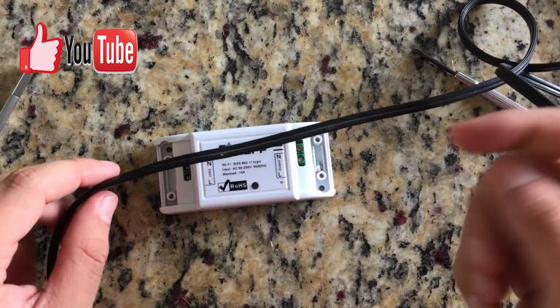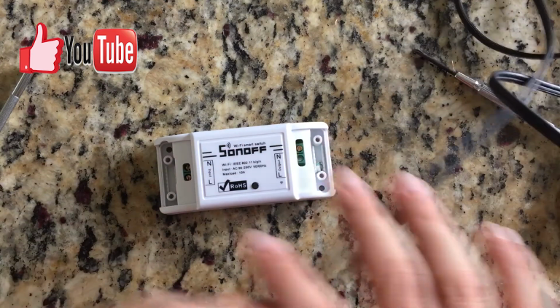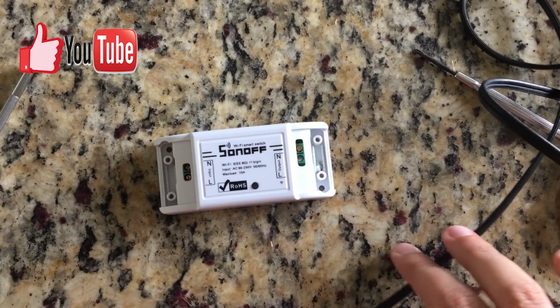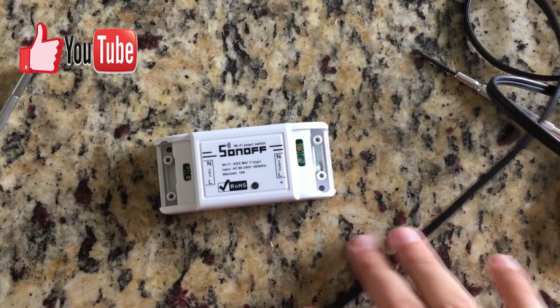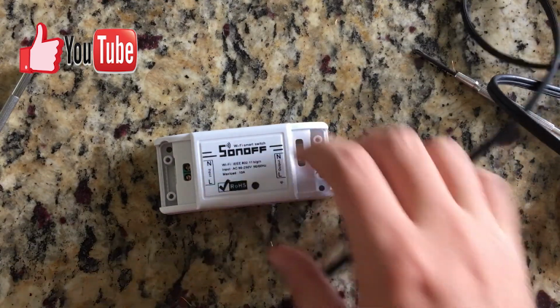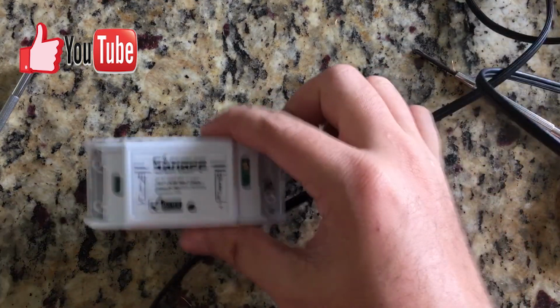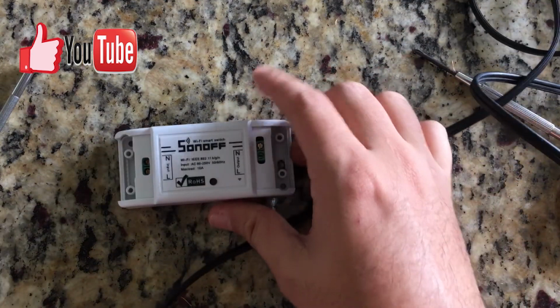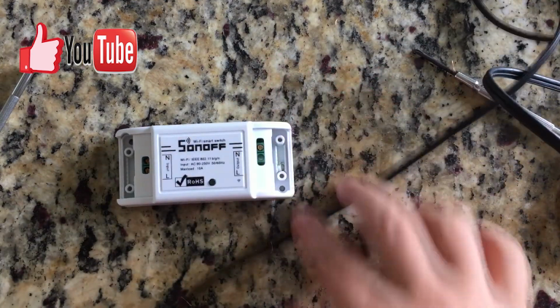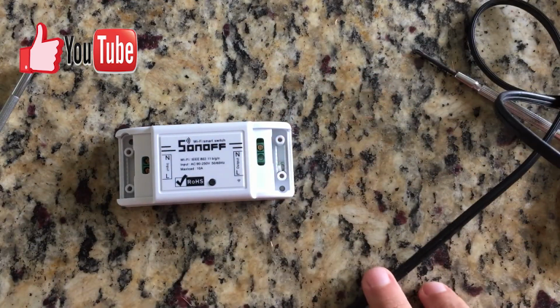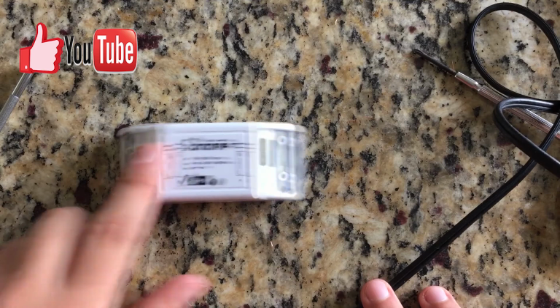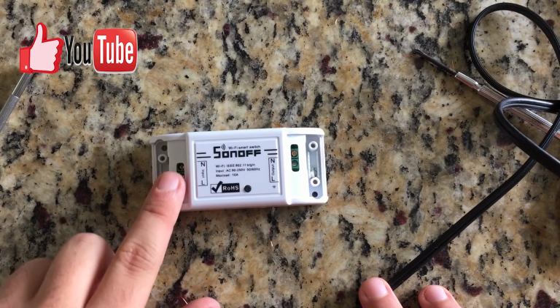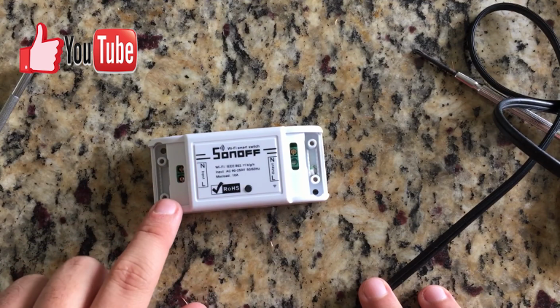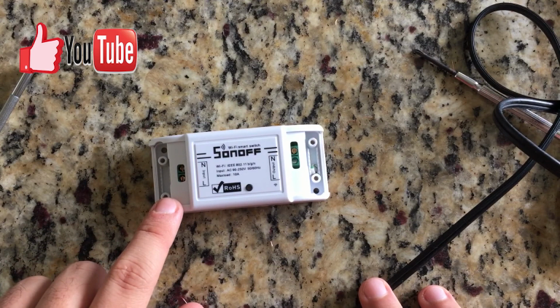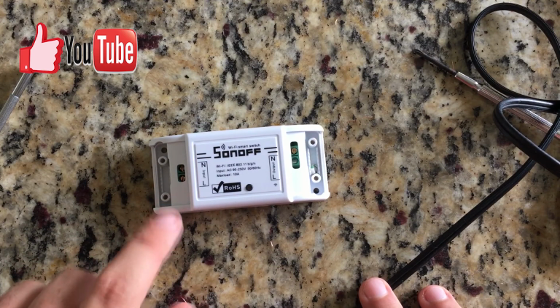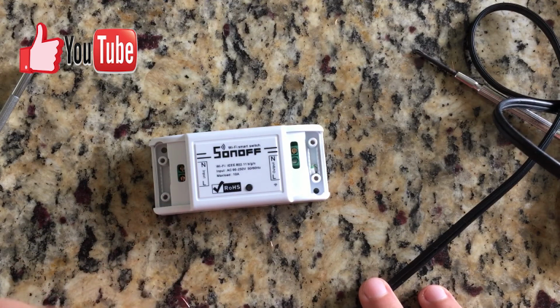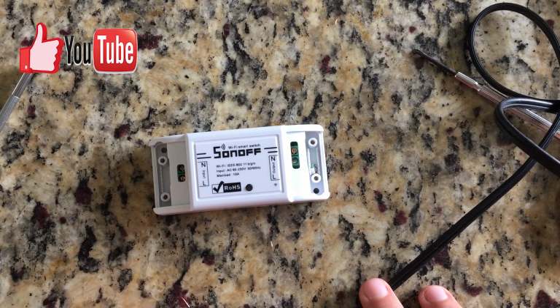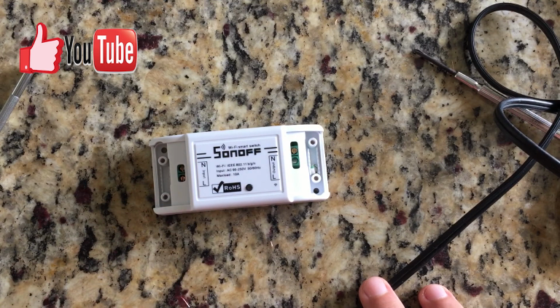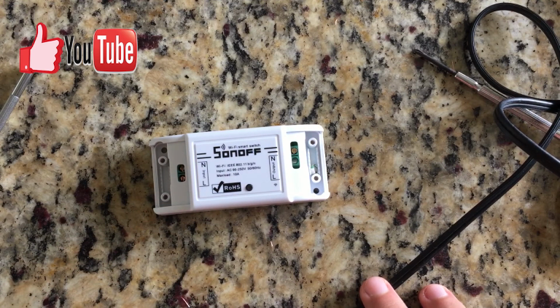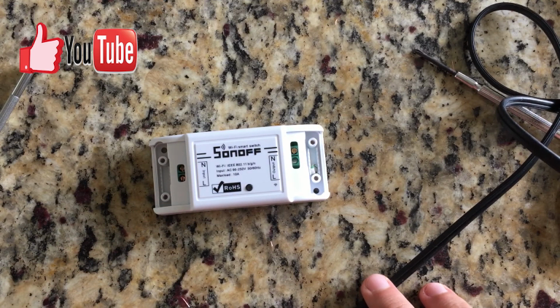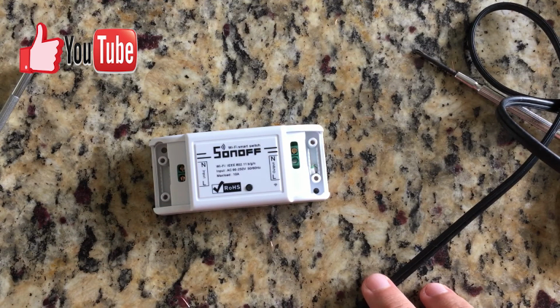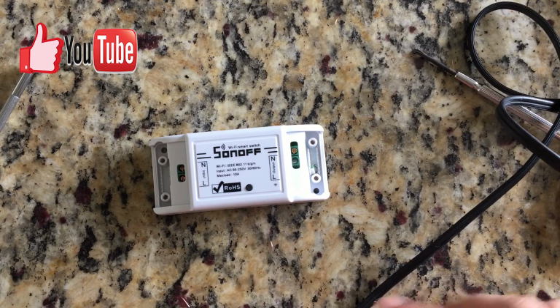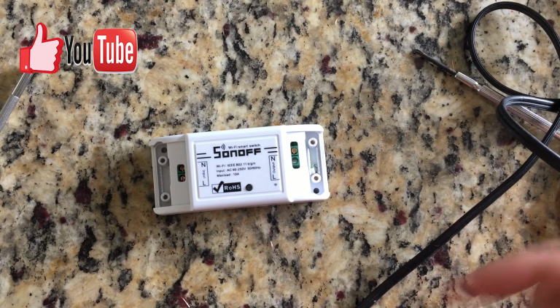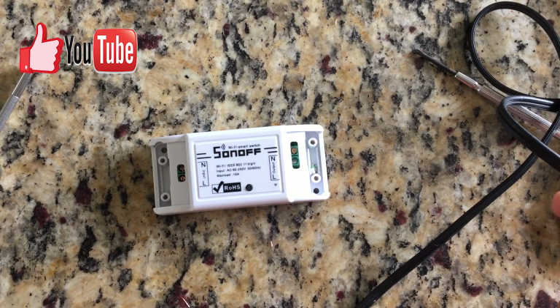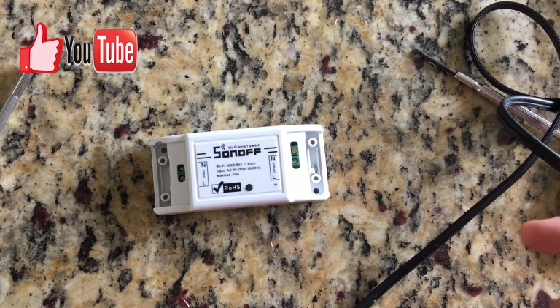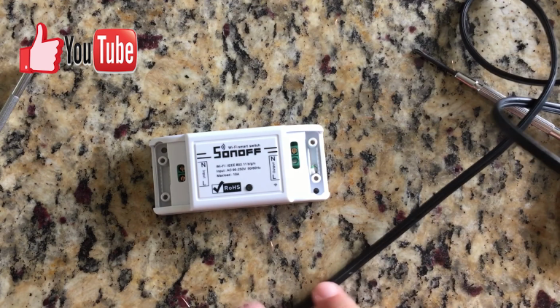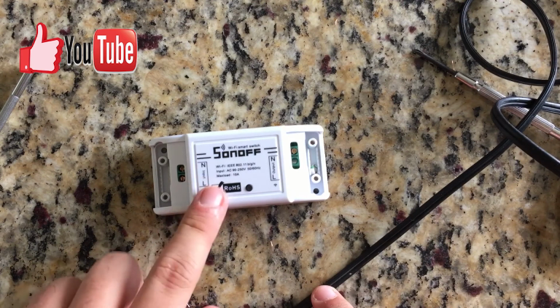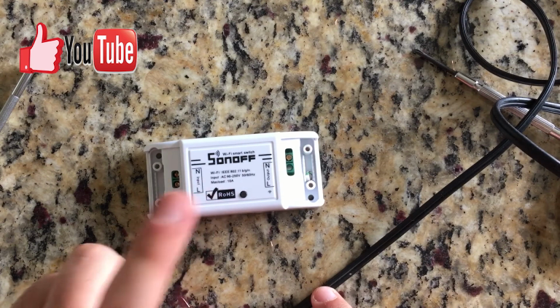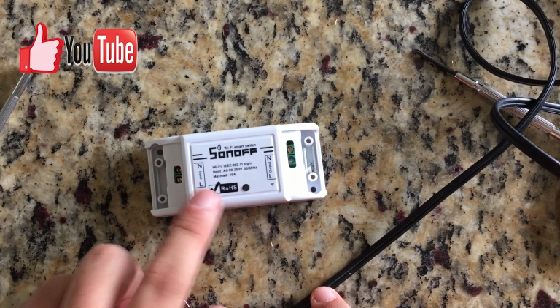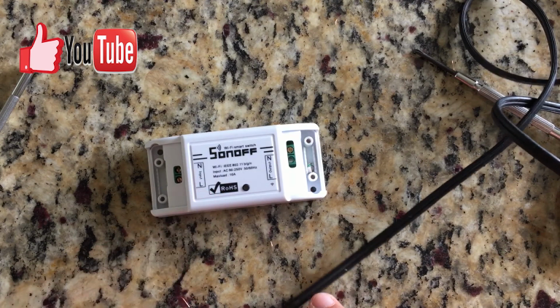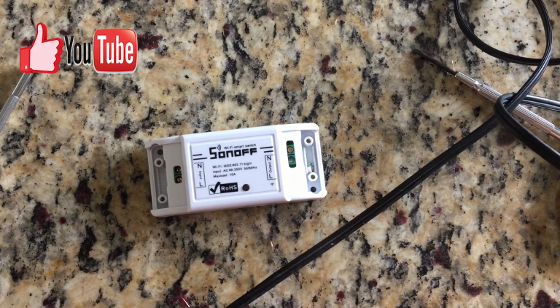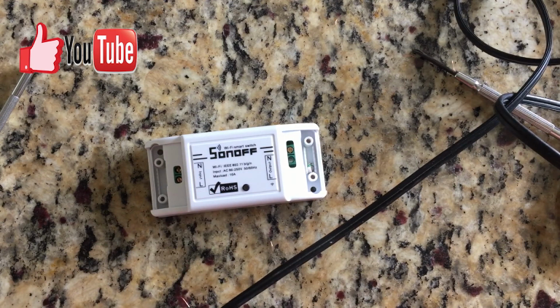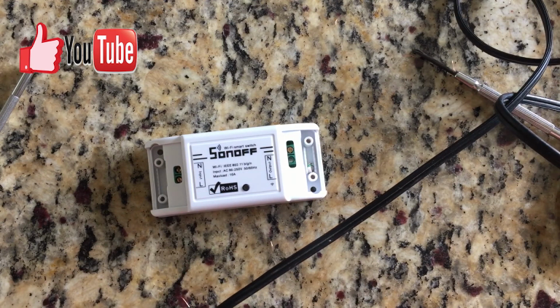In order to do that we need a Sonoff Basic. I'm gonna link a video to my other videos about the Sonoff Basic, and I'm also gonna leave the link on where to get it on Amazon if you want to do it yourself.